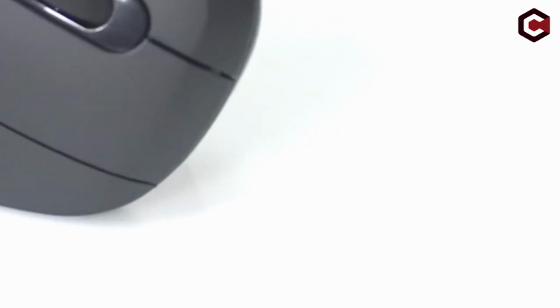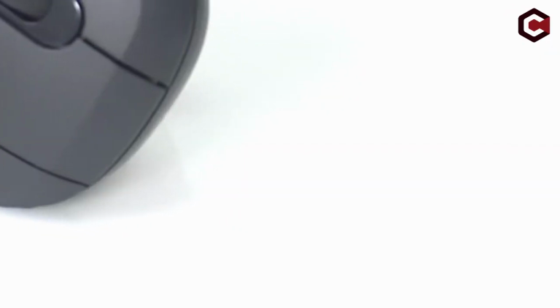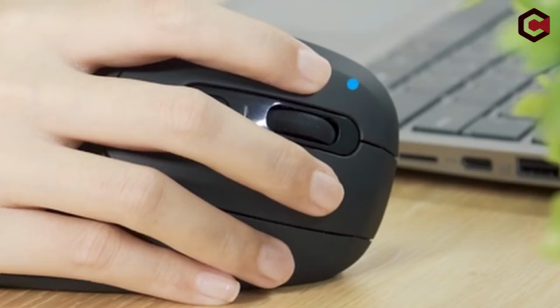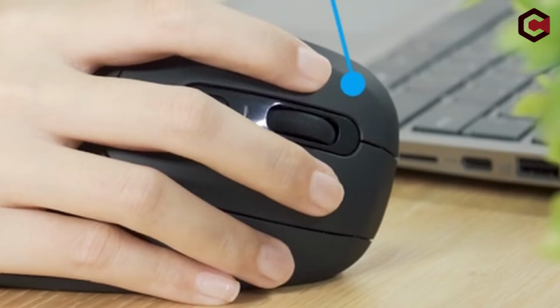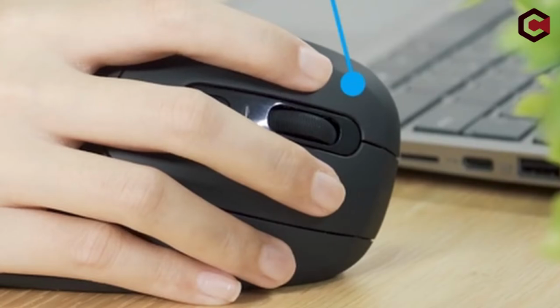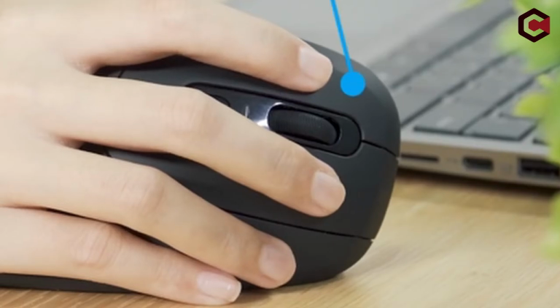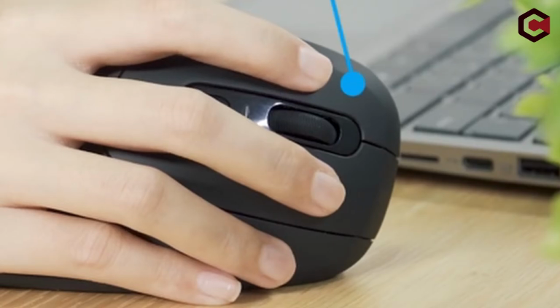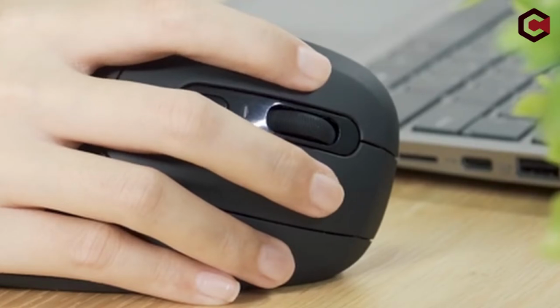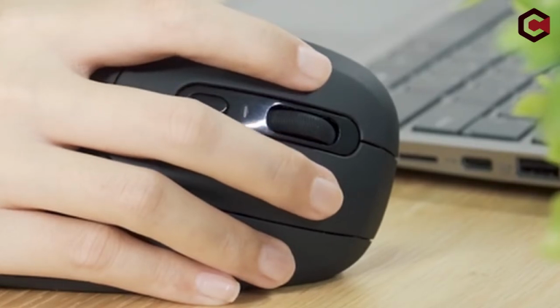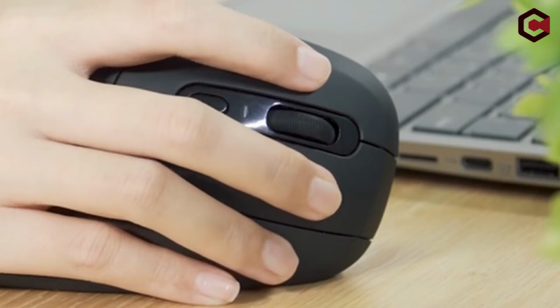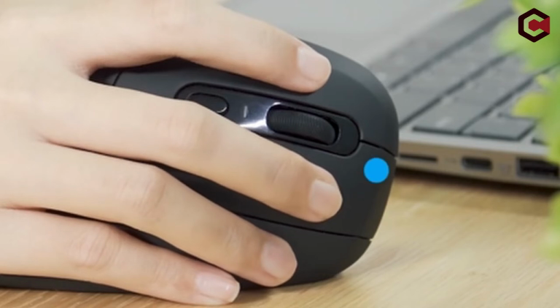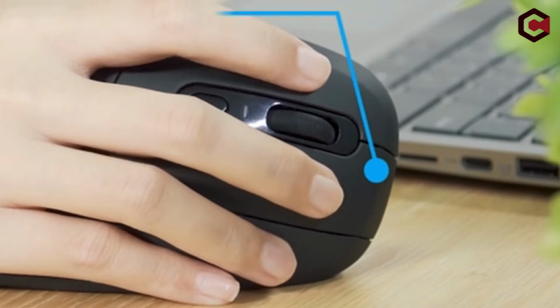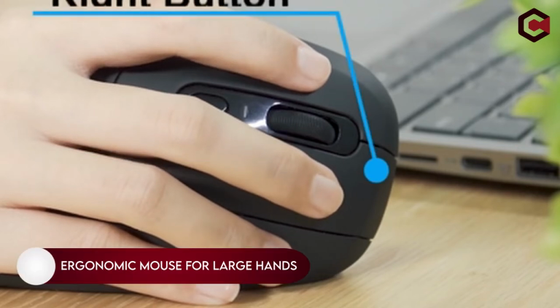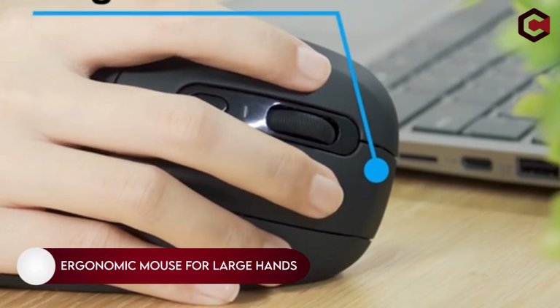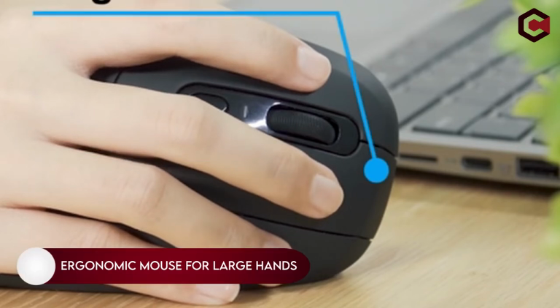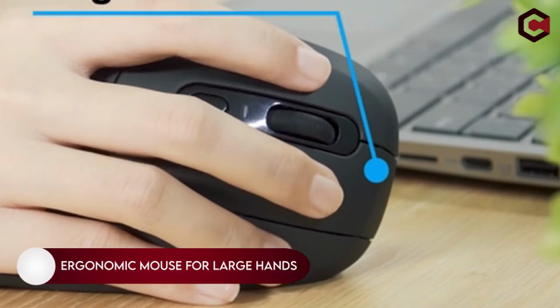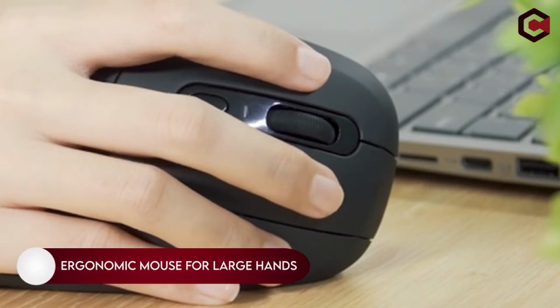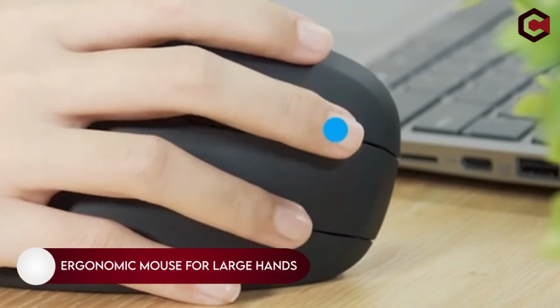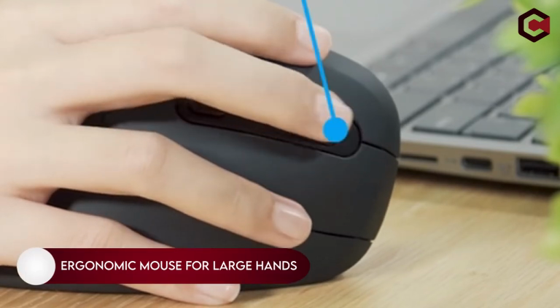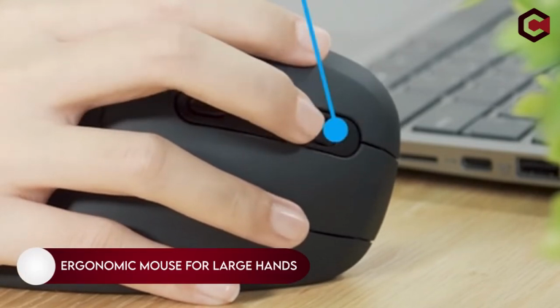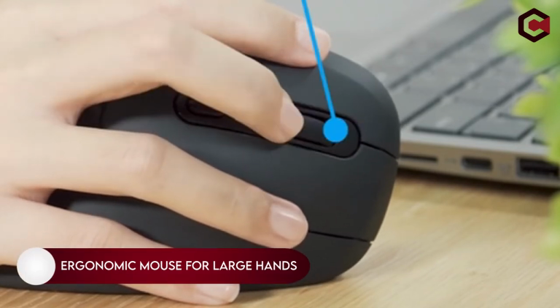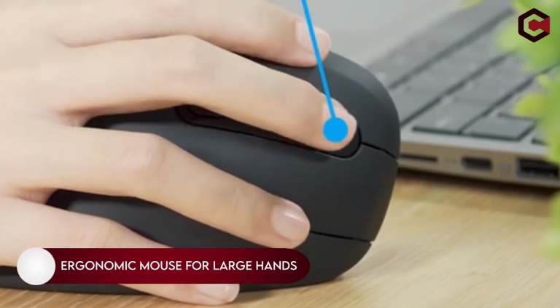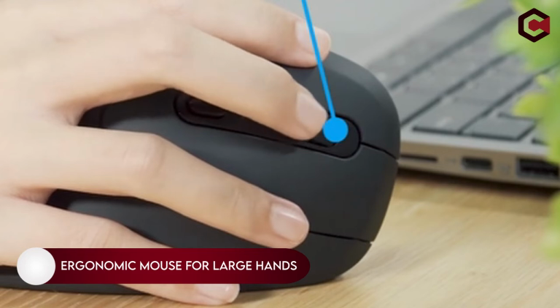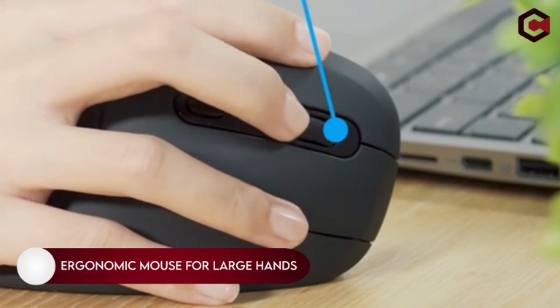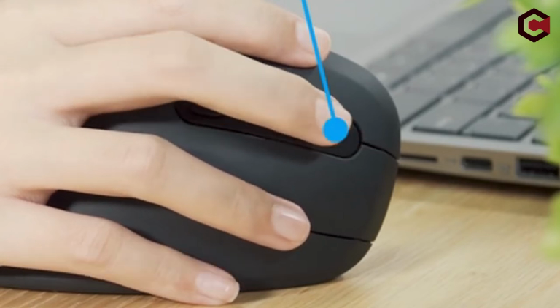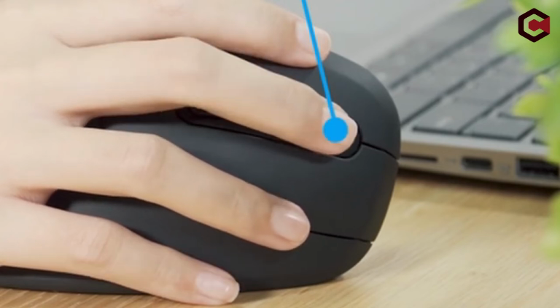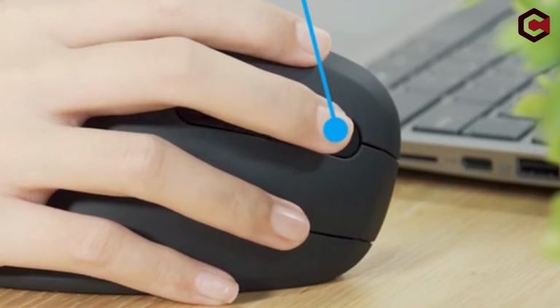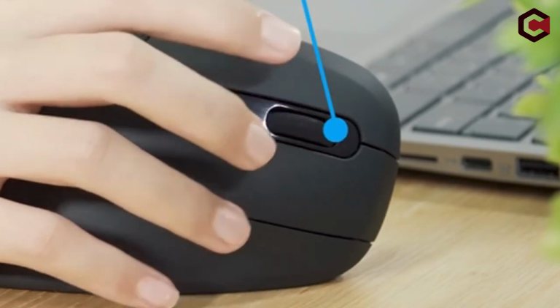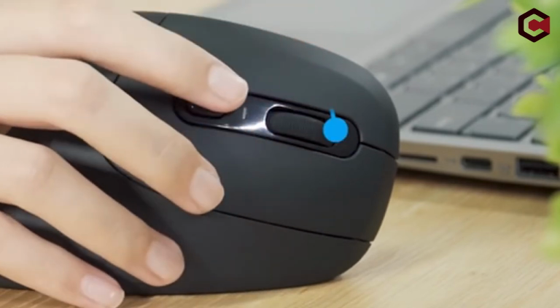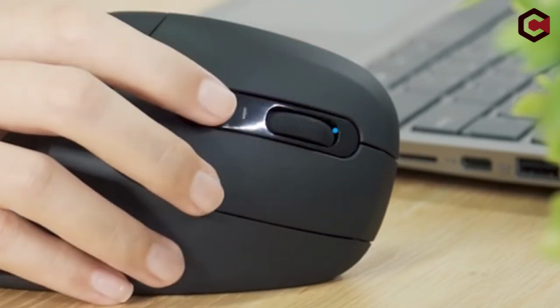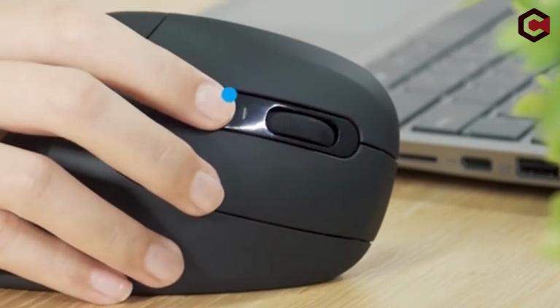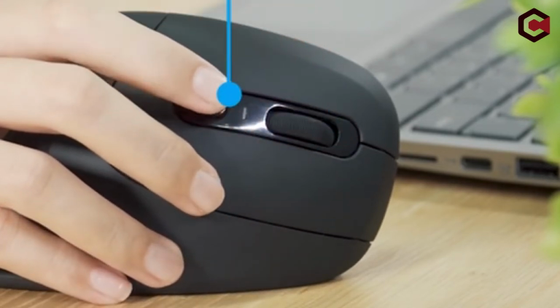Hey, what's up, everyone? In this video, we are going to talk about the top best ergonomic mouse for large hands. You can buy them on Amazon. If you are new to this channel, please consider subscribing and press the bell icon so you never miss an update.